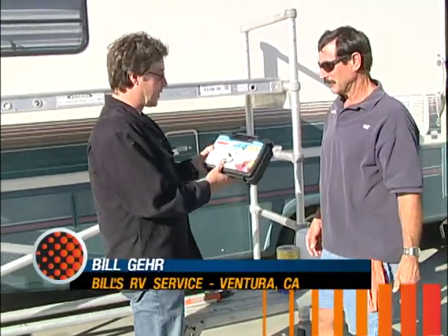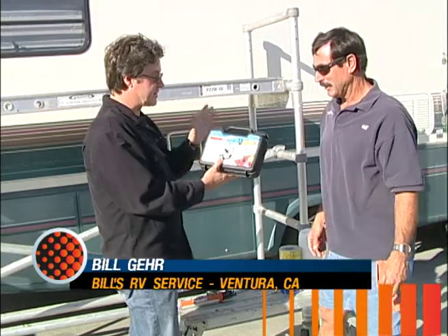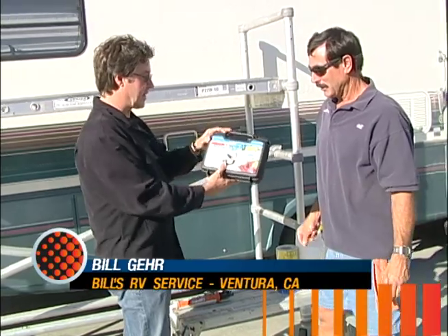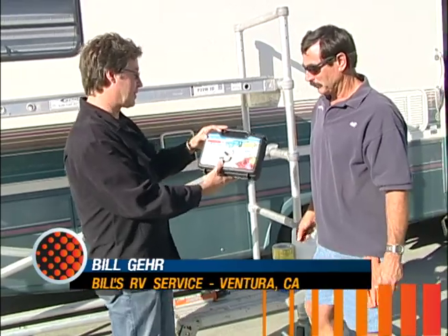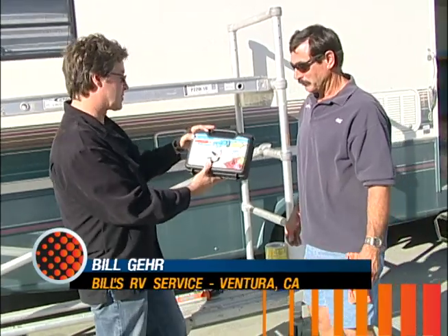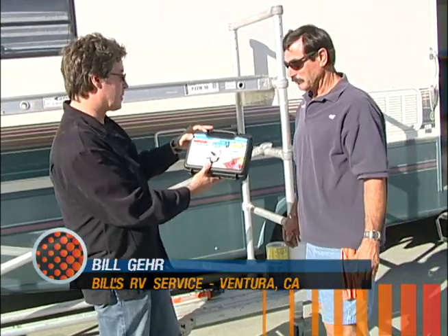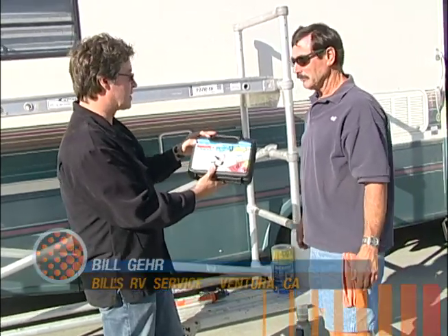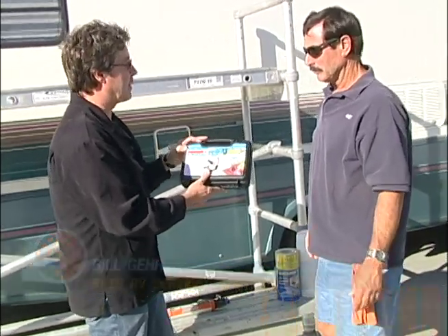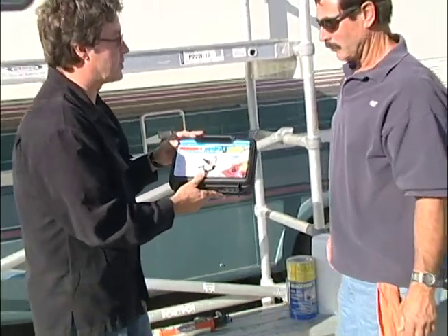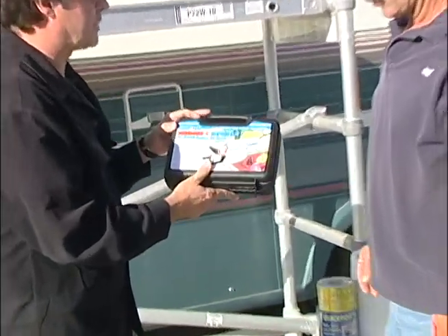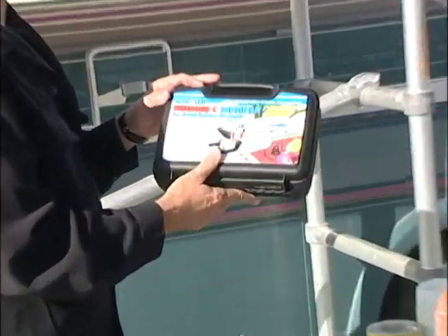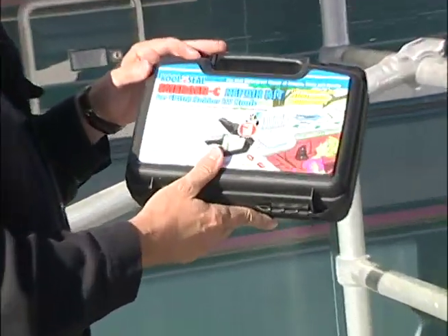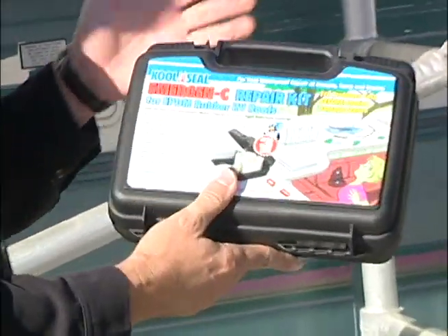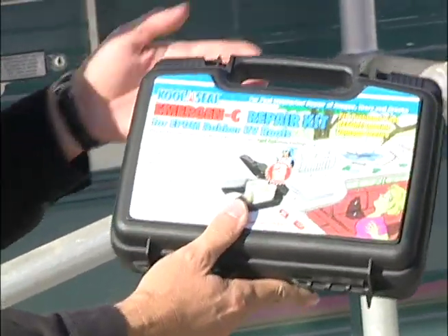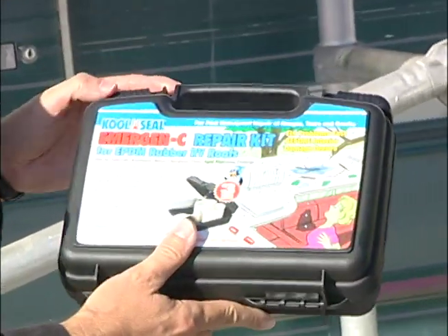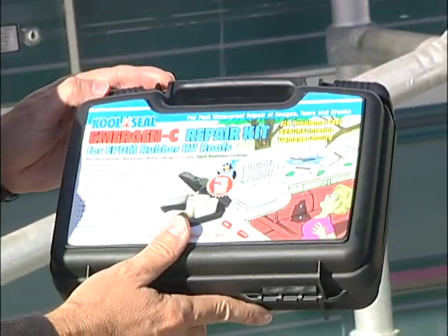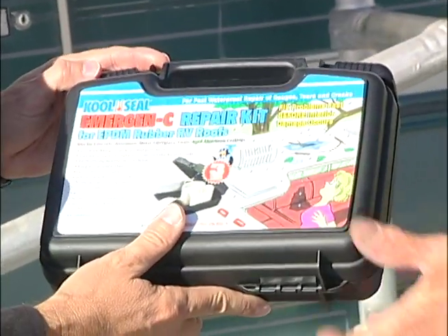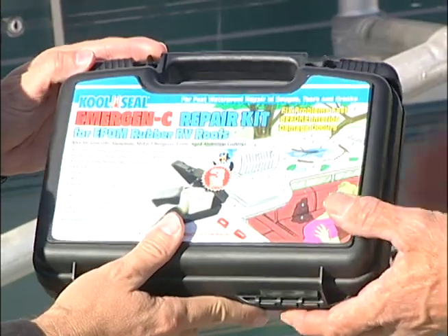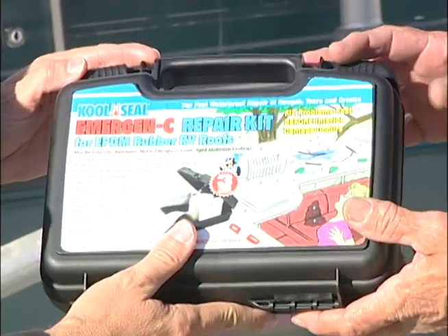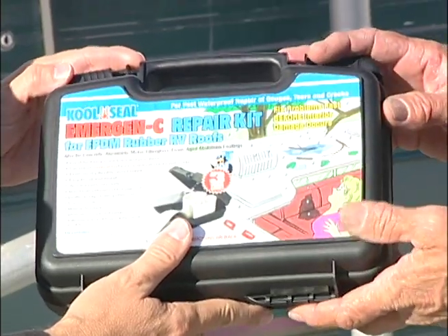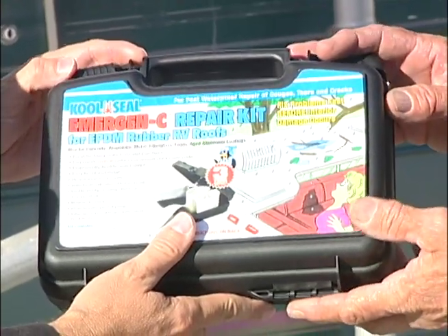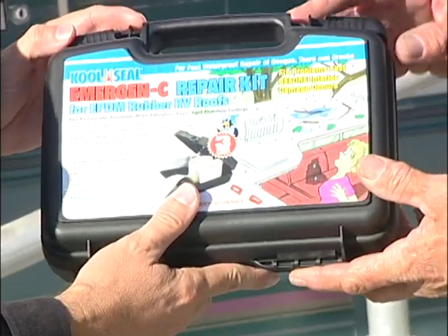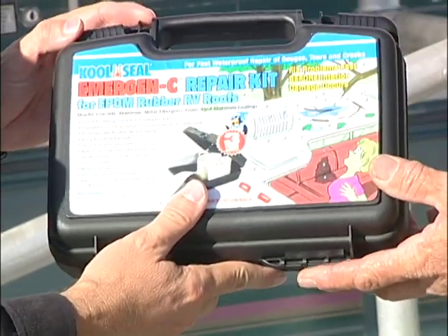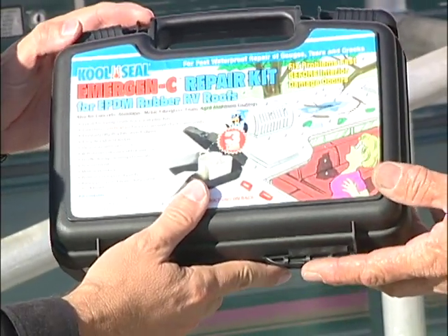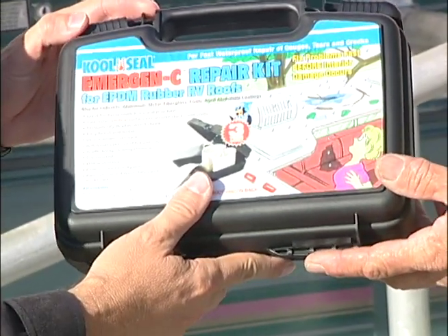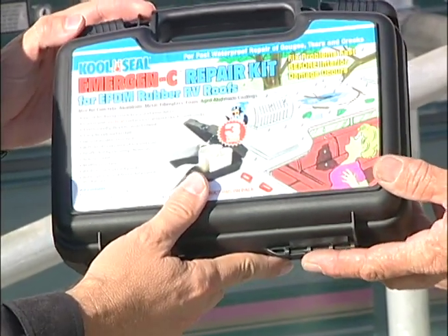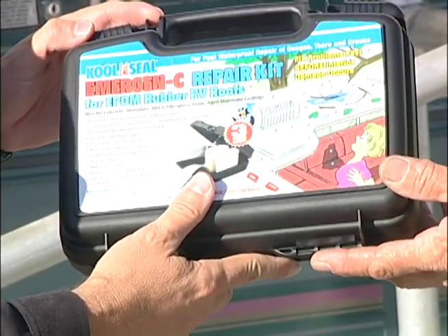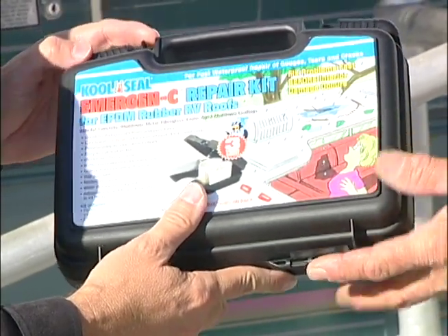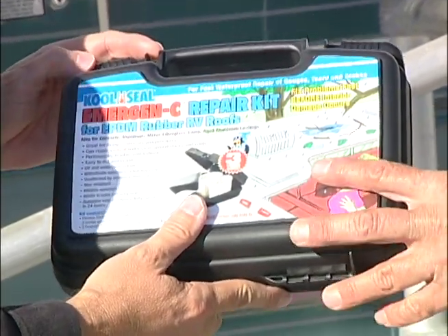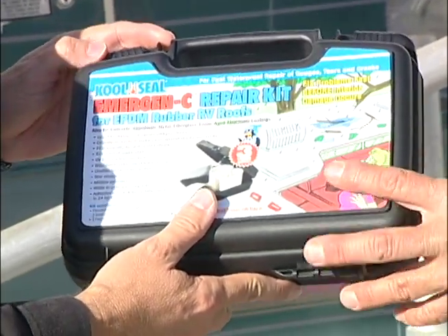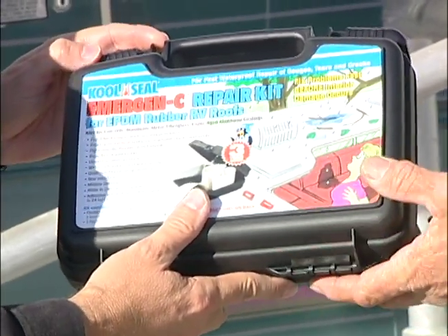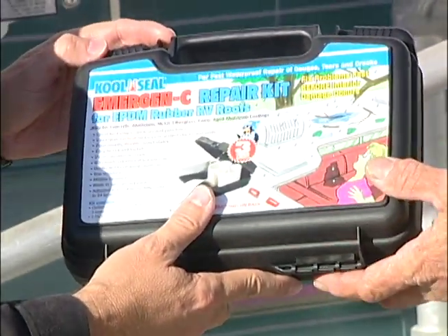This item here is an emergency repair kit that you can pick up at Camping World. It's around about 40 bucks, and if you get a tear in your rubber roof — it's basically only for rubber roofs.